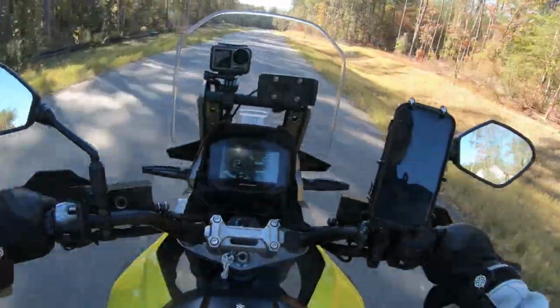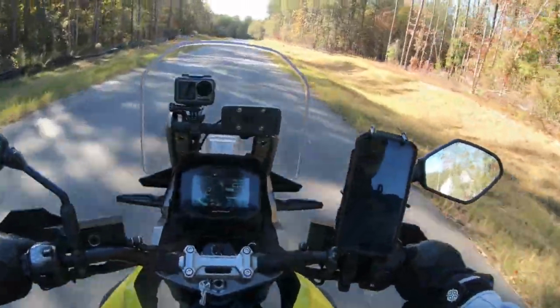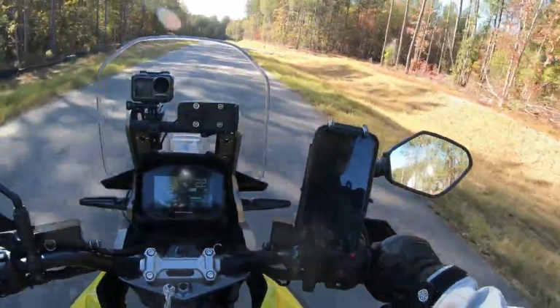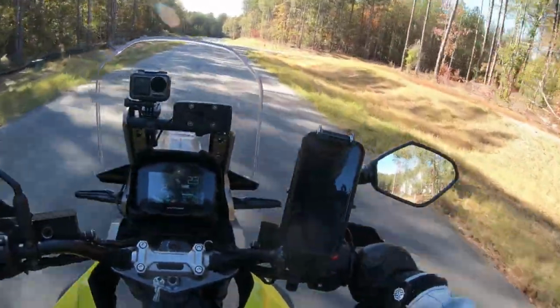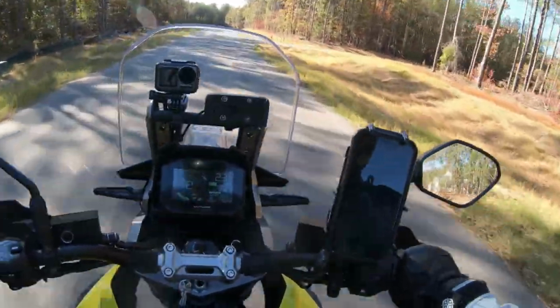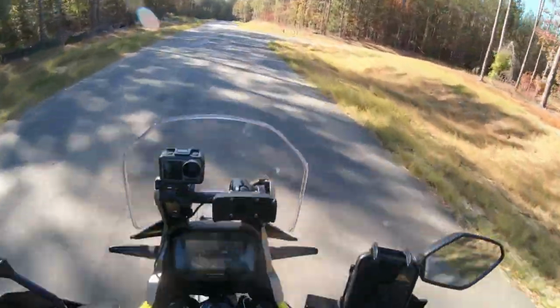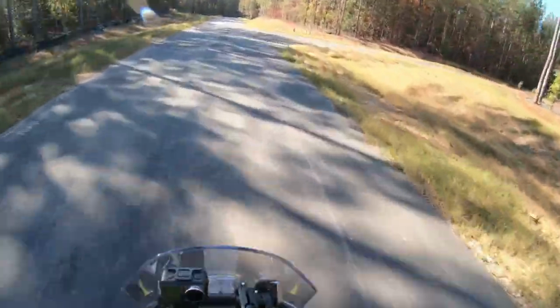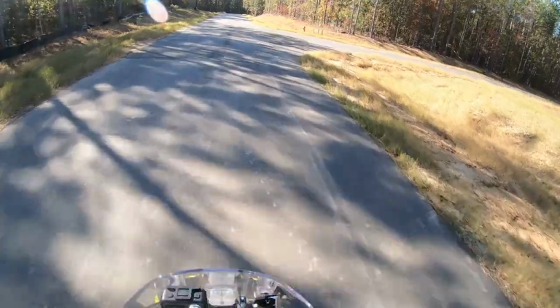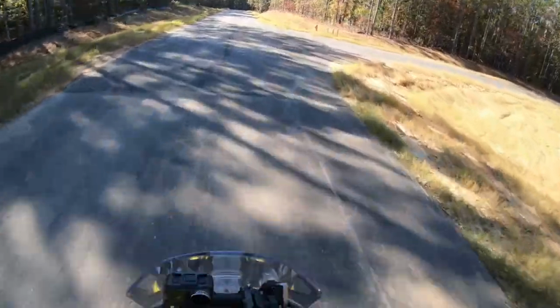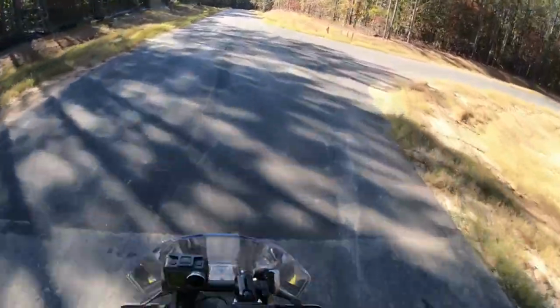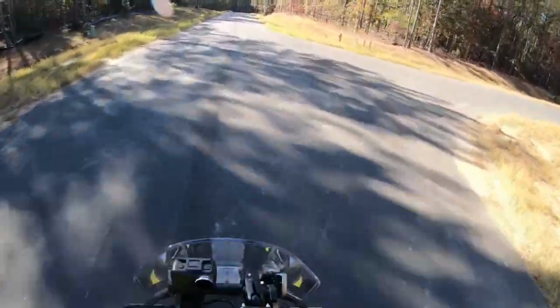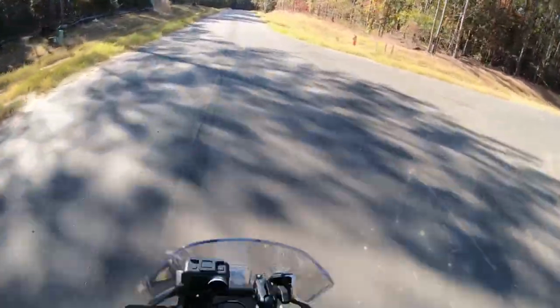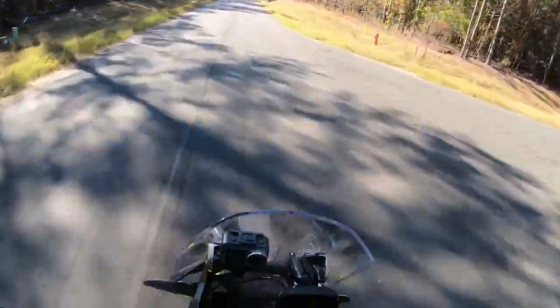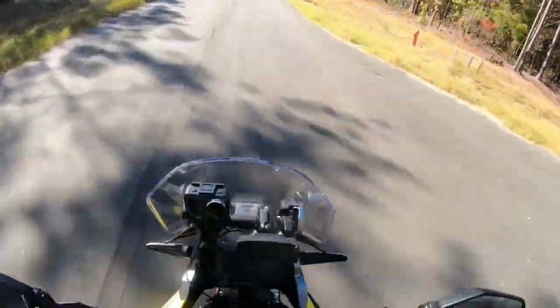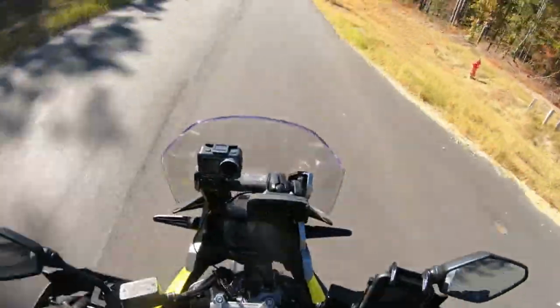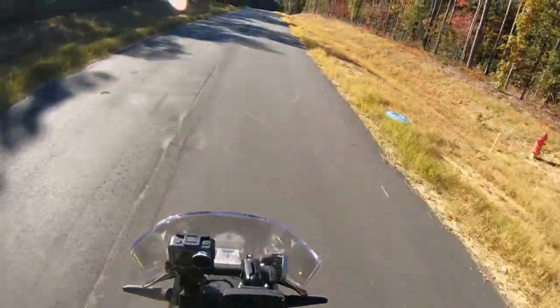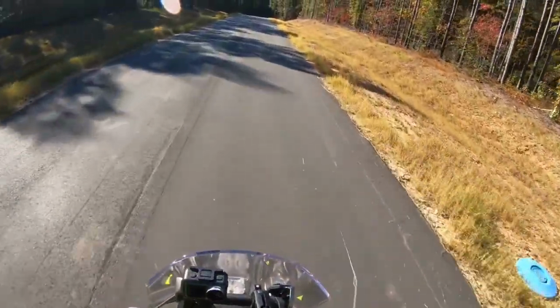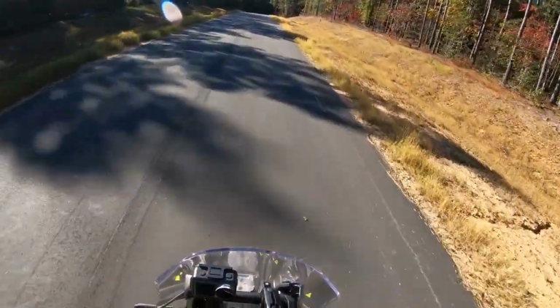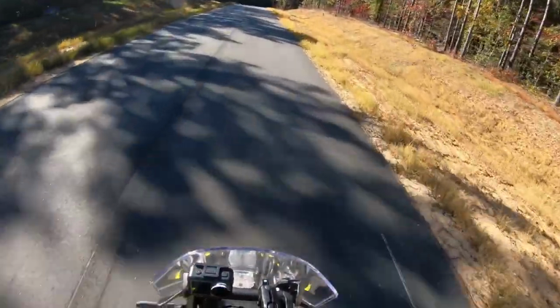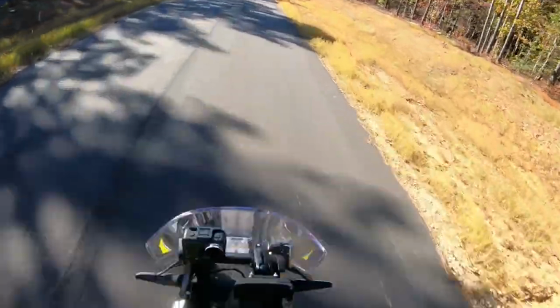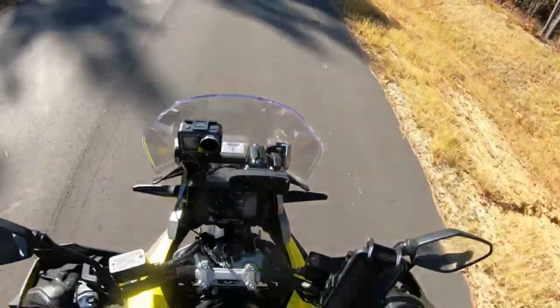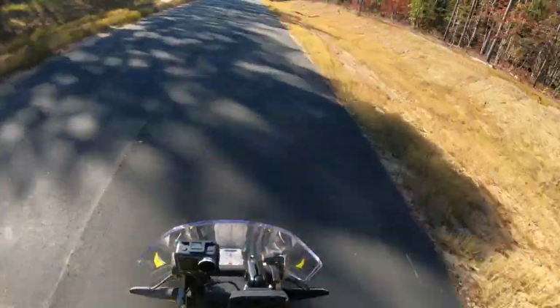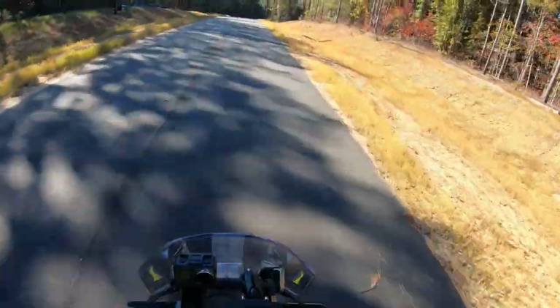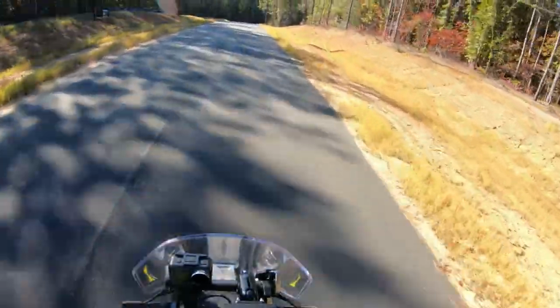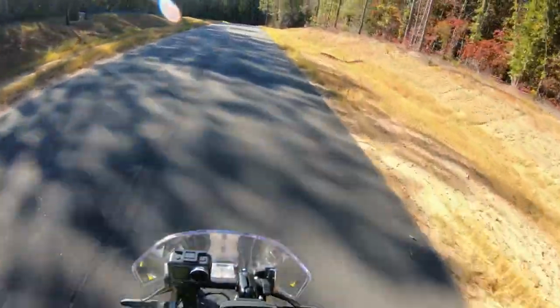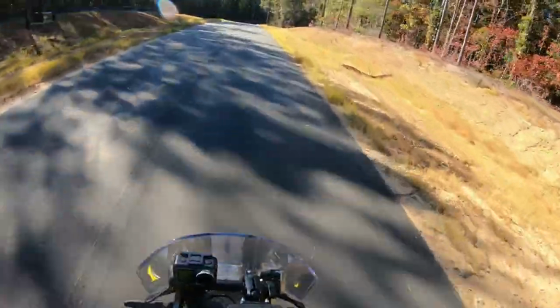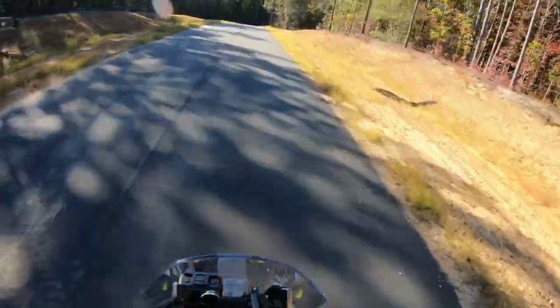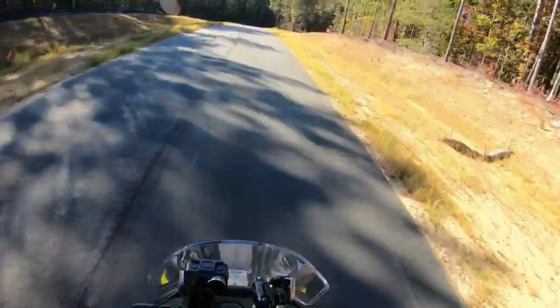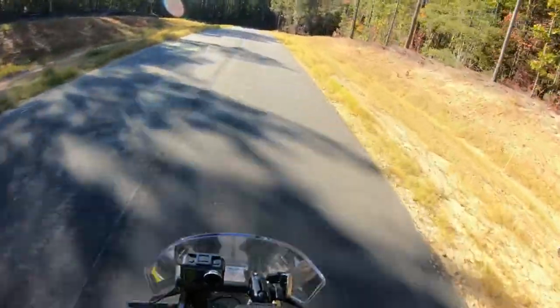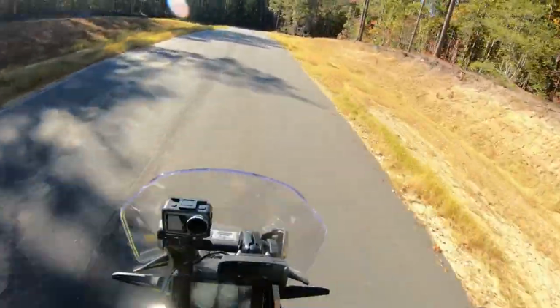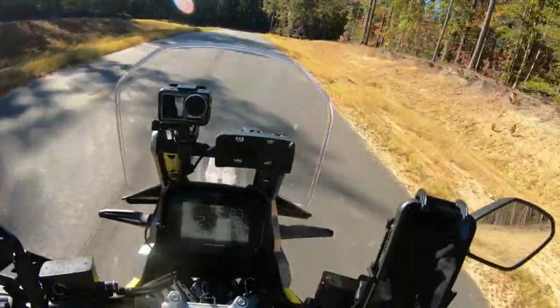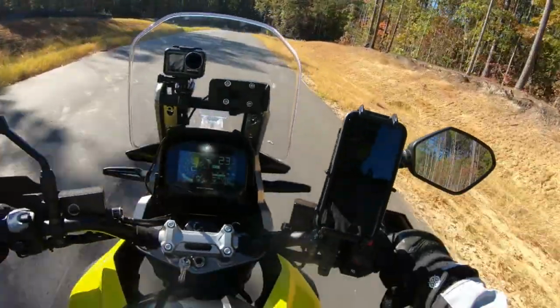Another thing about this bike: it's extremely easy and stable to stand up on. Great riding position — the pegs are great and they are covered in rubber.